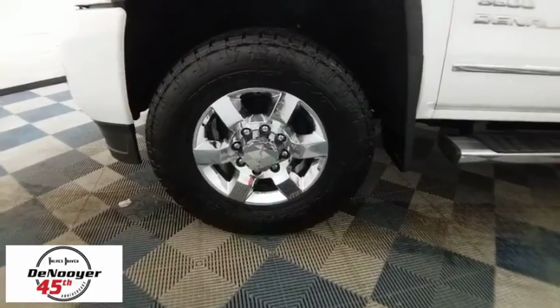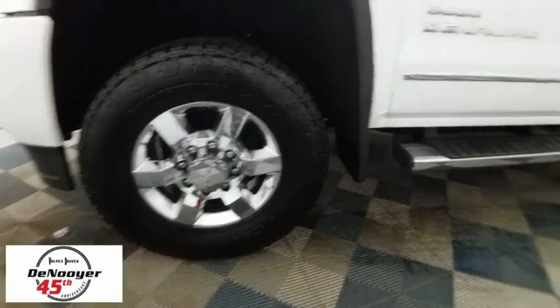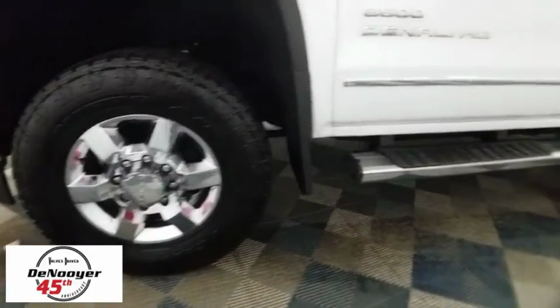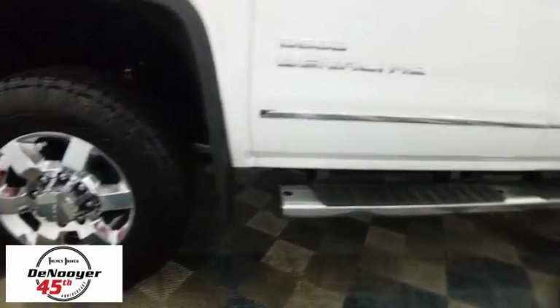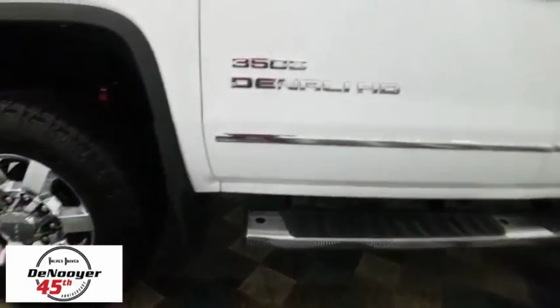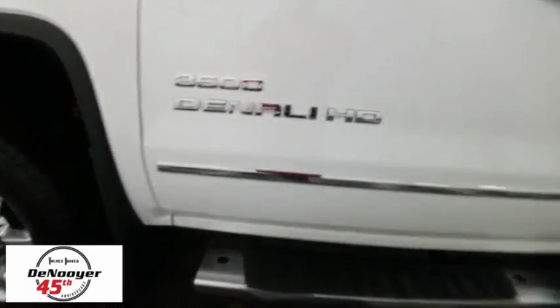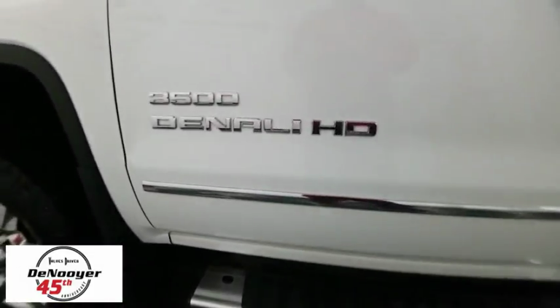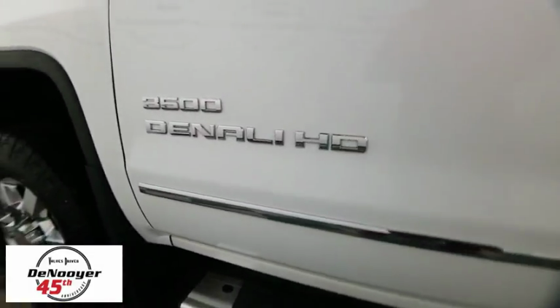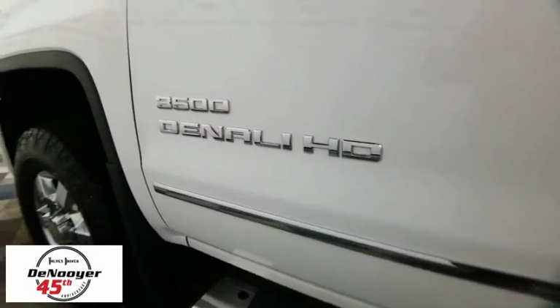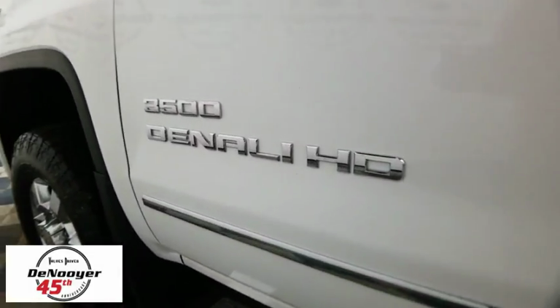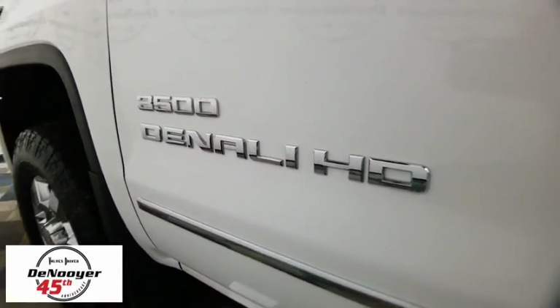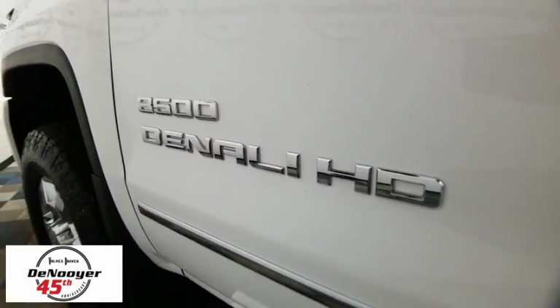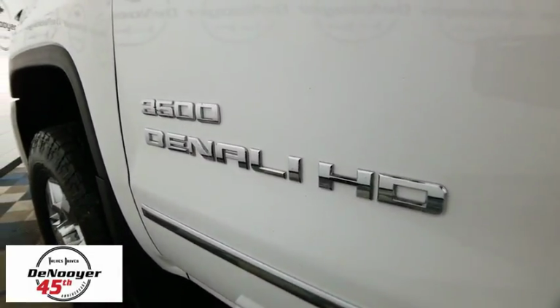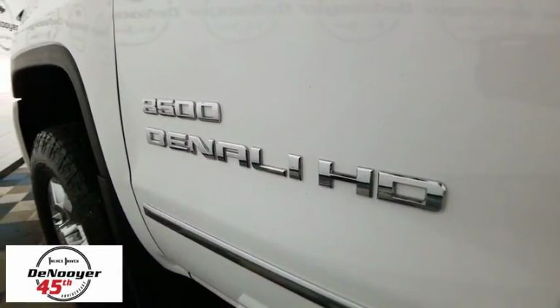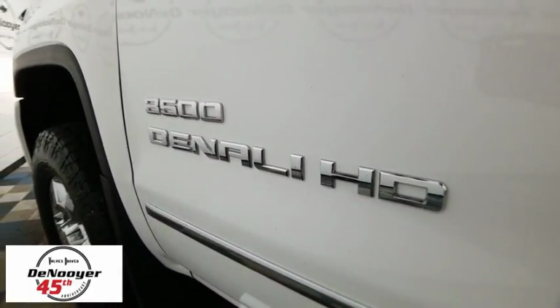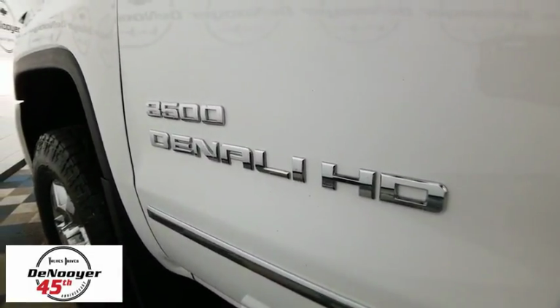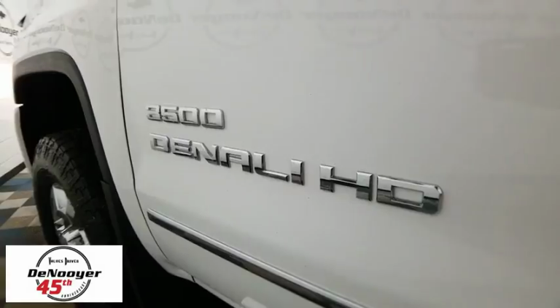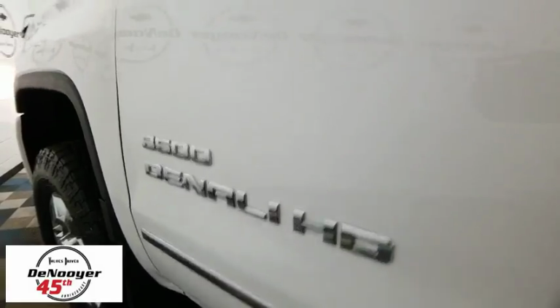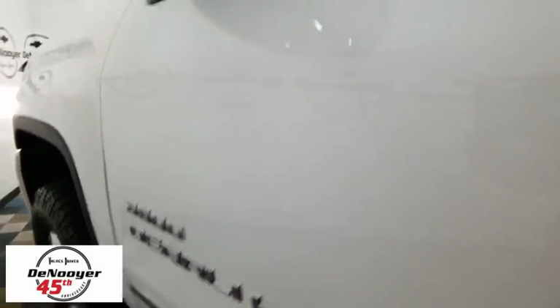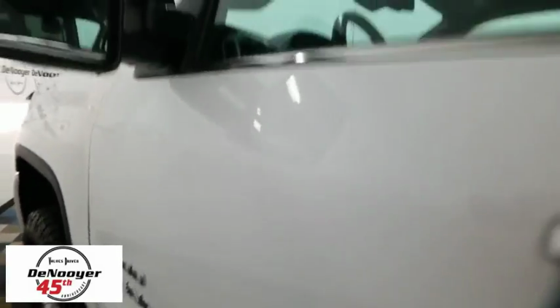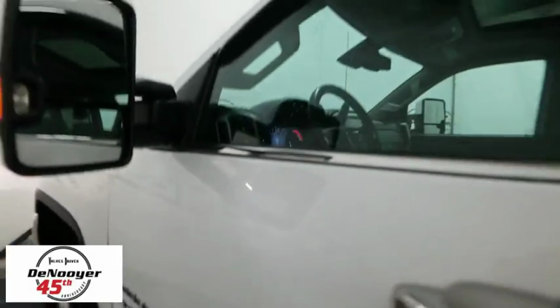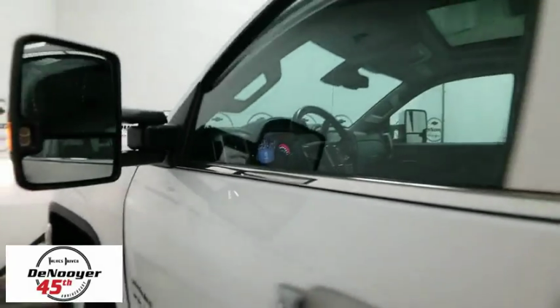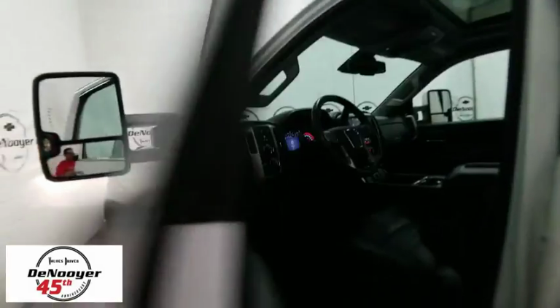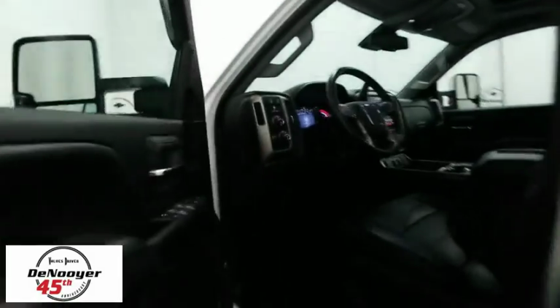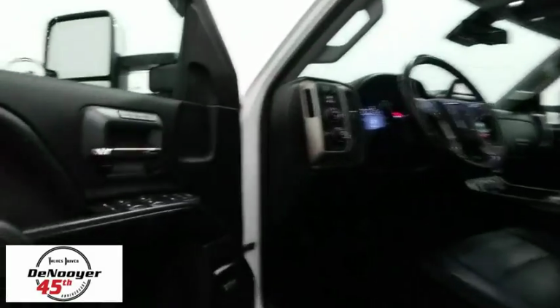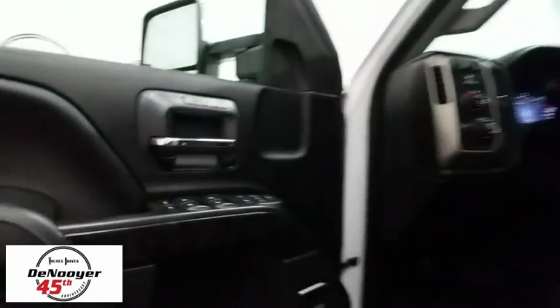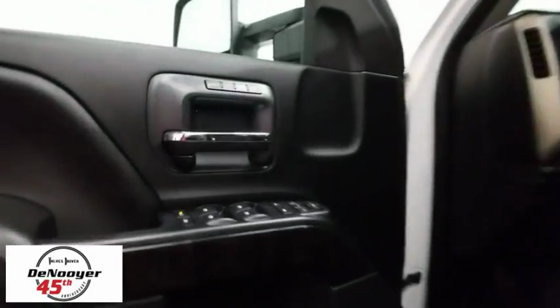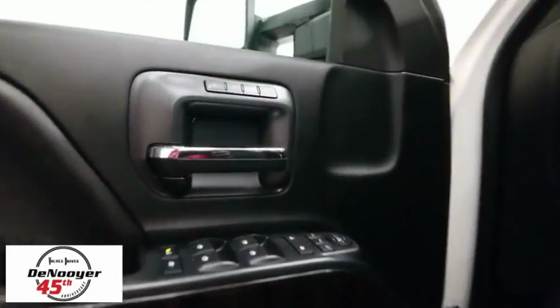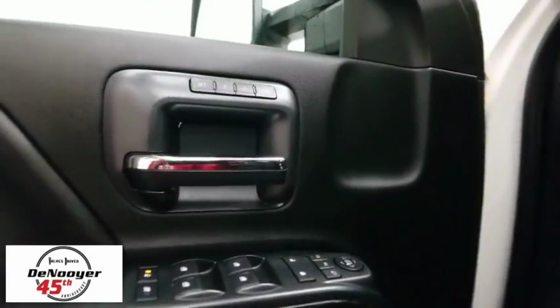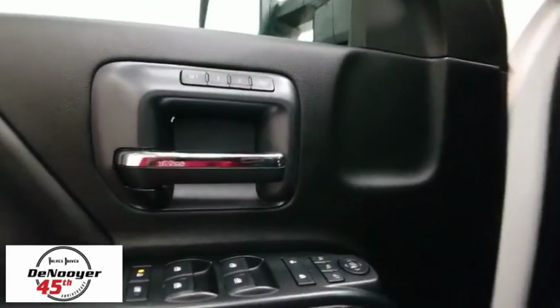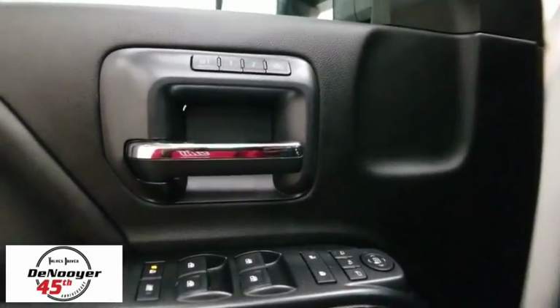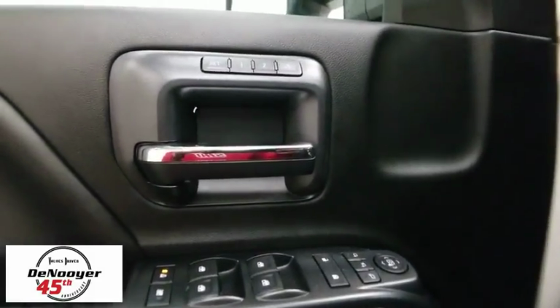Remote engine start. Steering wheel audio controls. Traction control. Power passenger seat. Navigation system. Bose sound system. Dual airbags. Power steering.